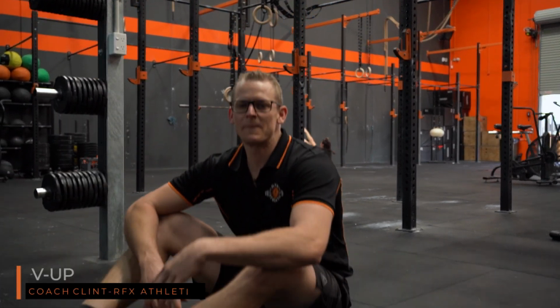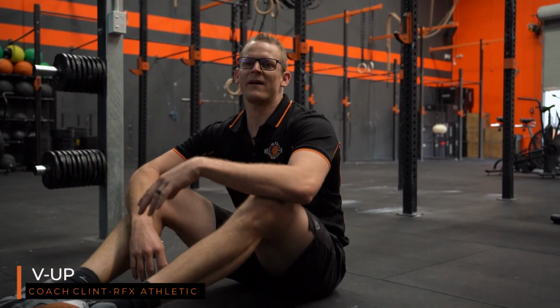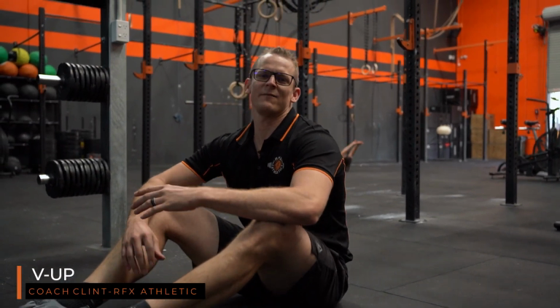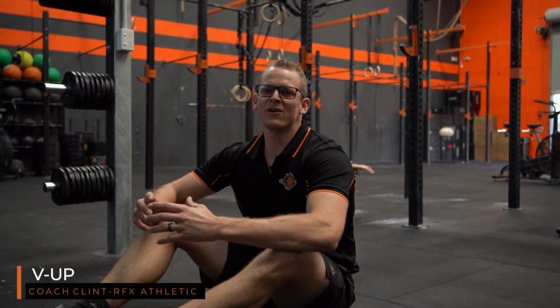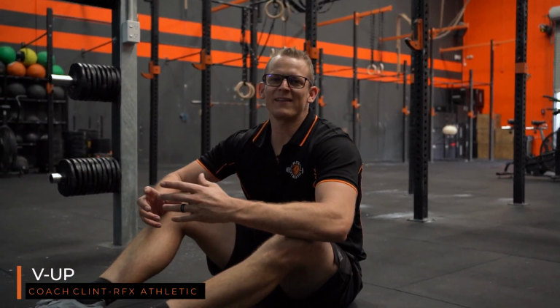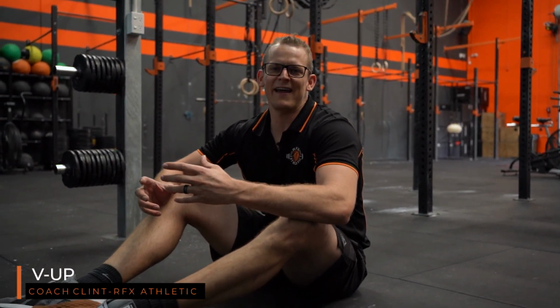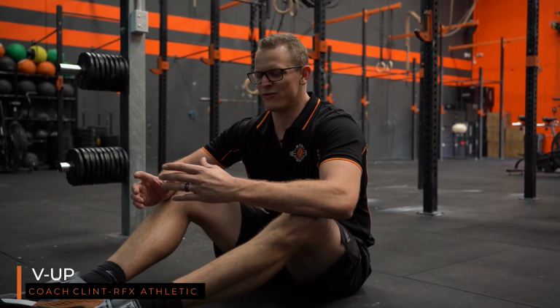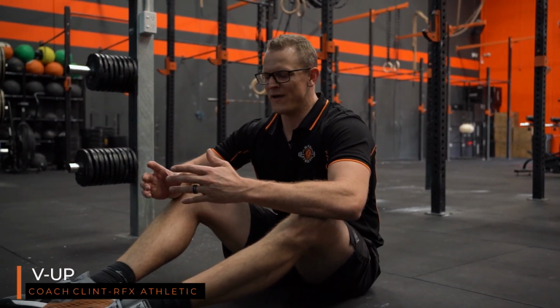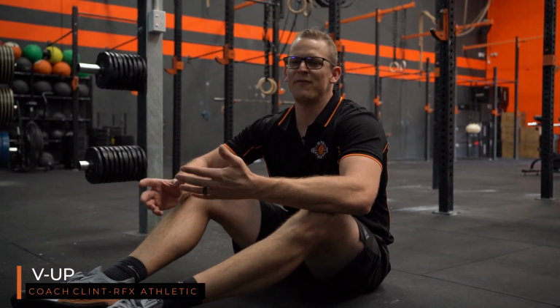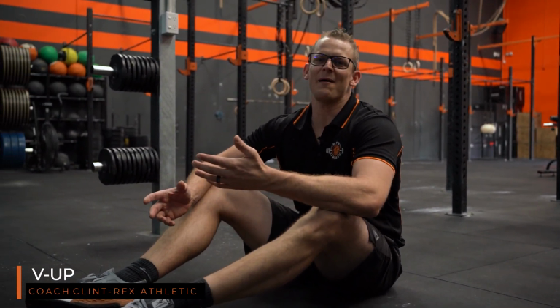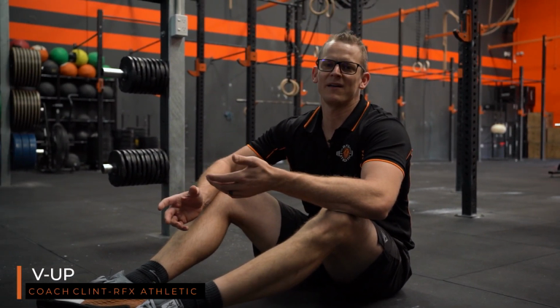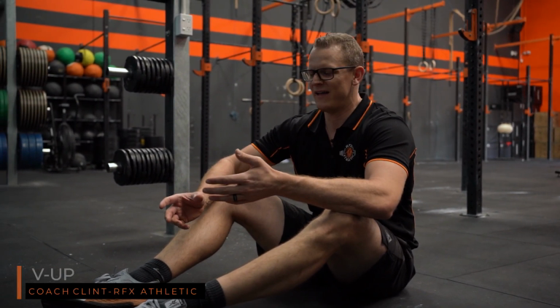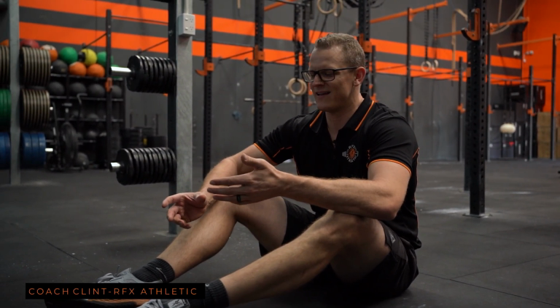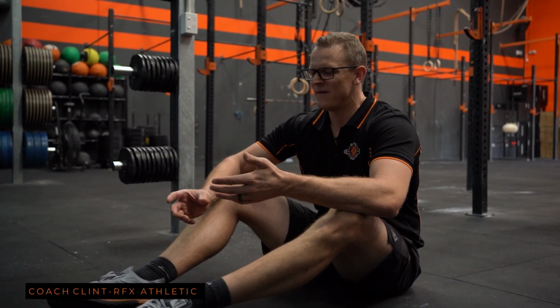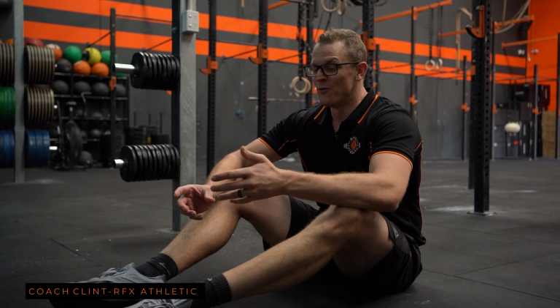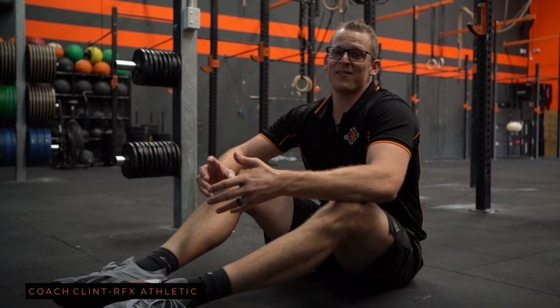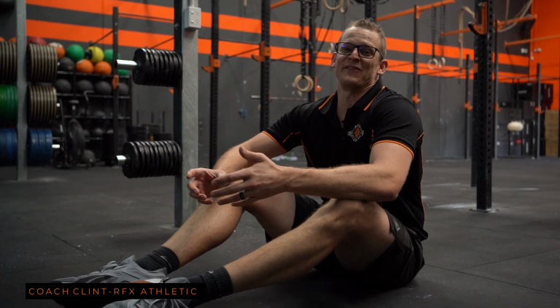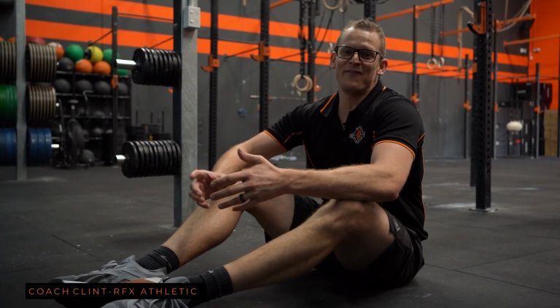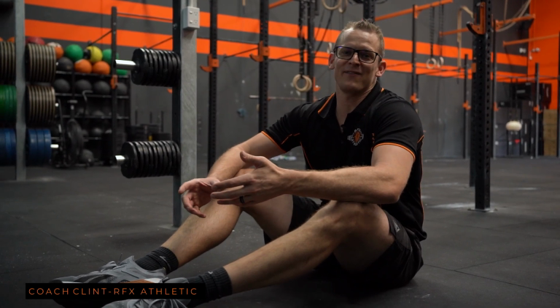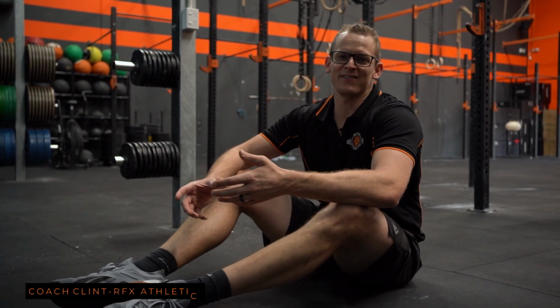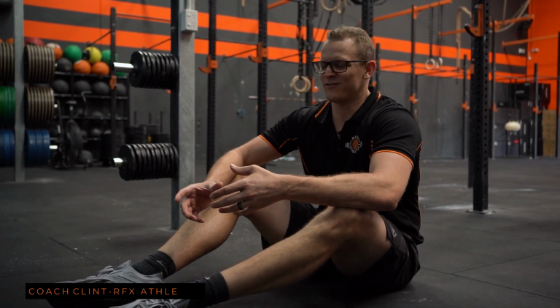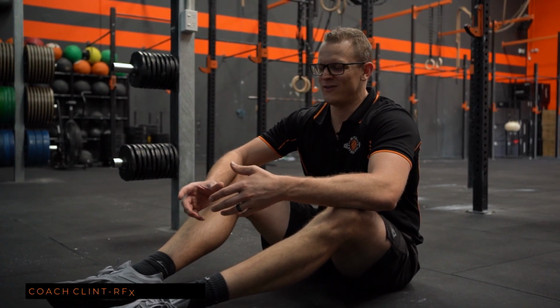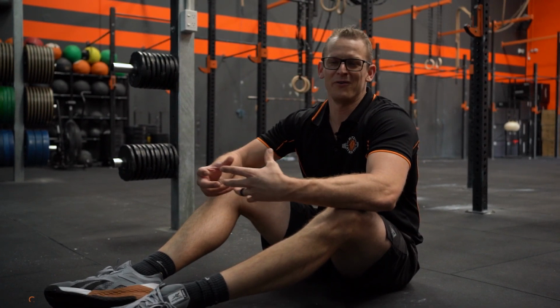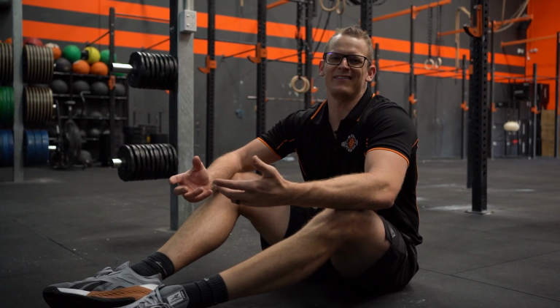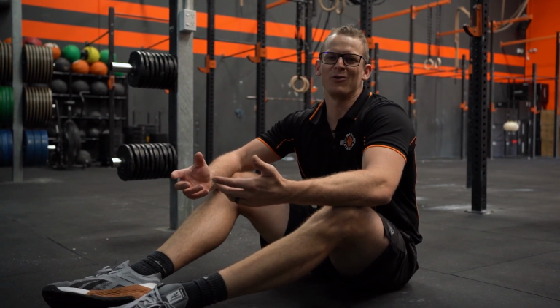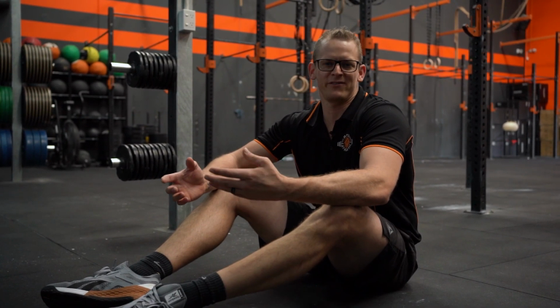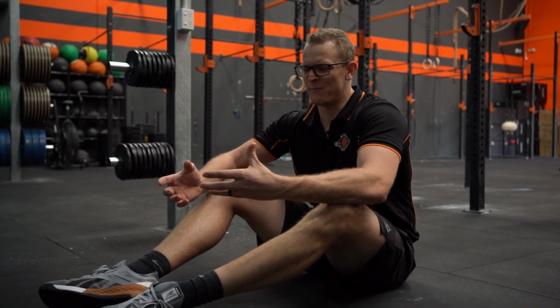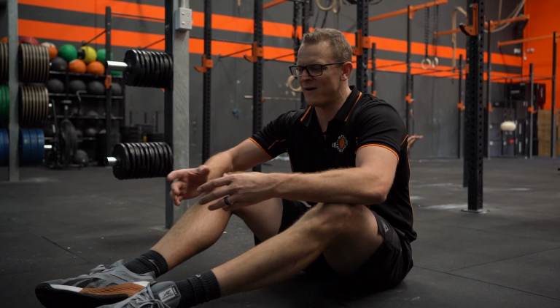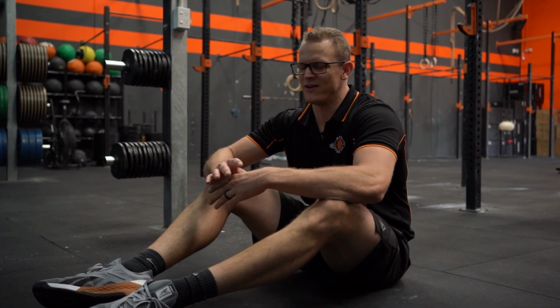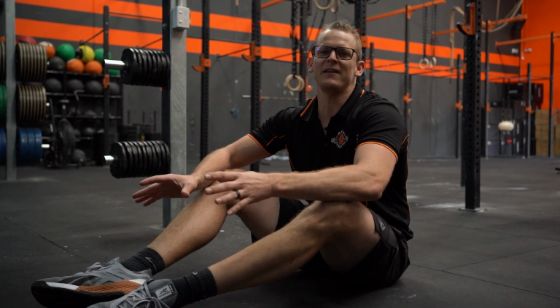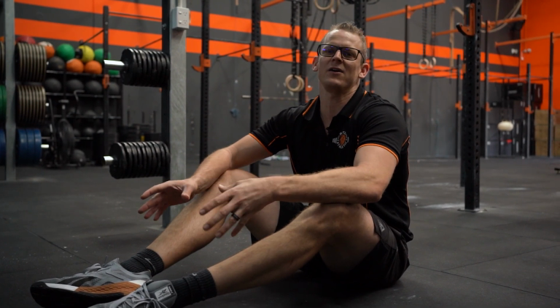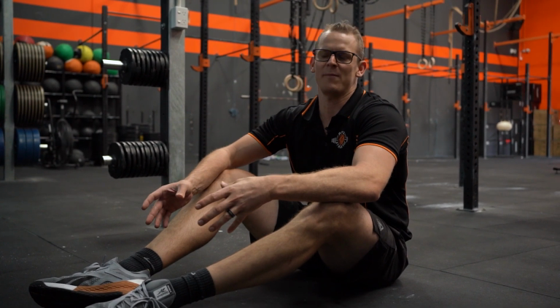Alright guys, I'm going to quickly take you through a v-up. It's one of the most effective exercises we can do and really simple because it's just body weight — you don't need any equipment.